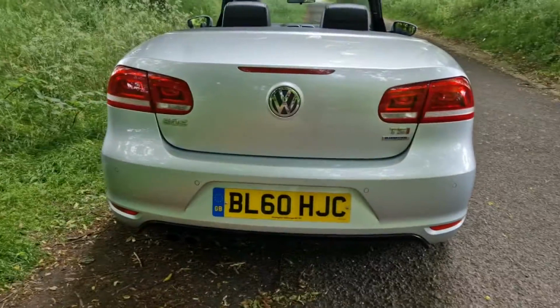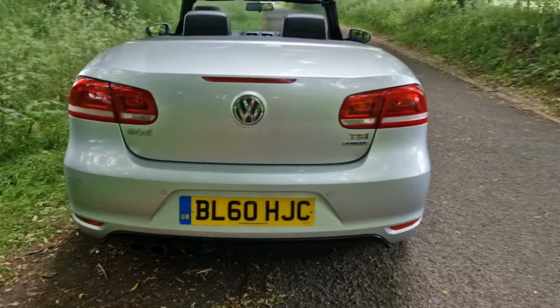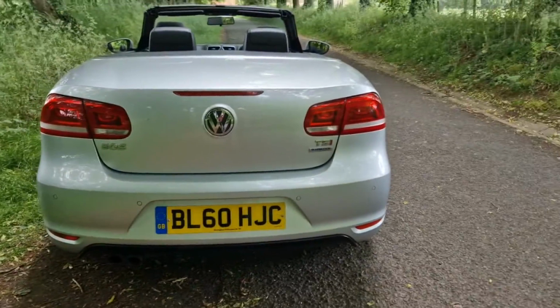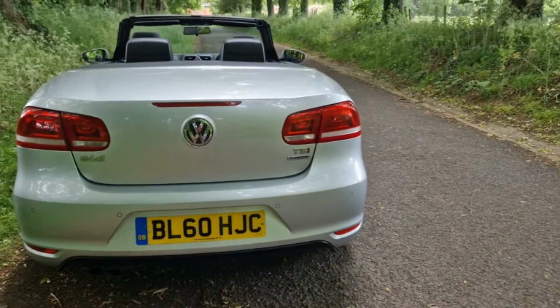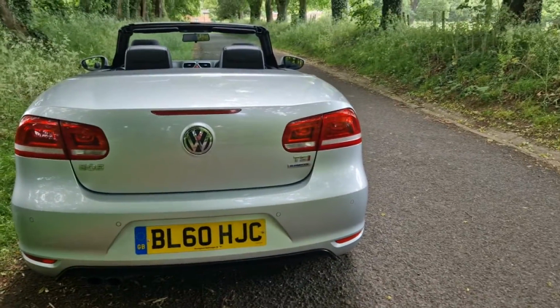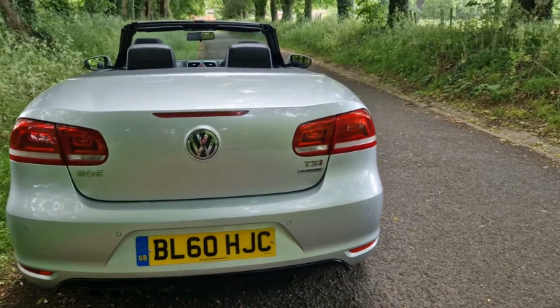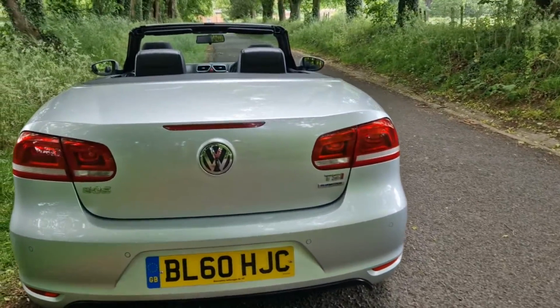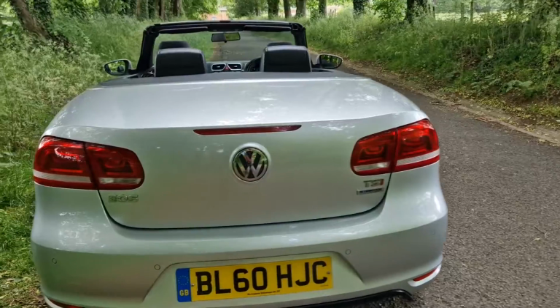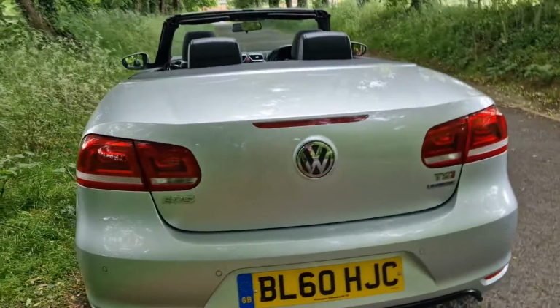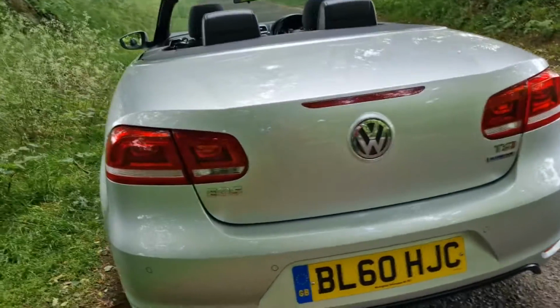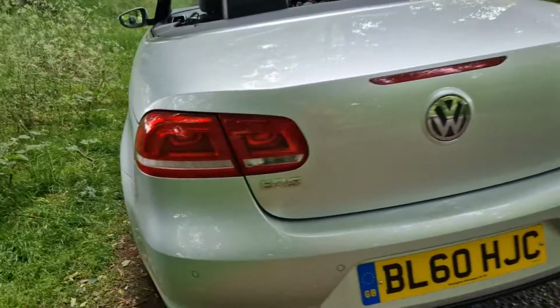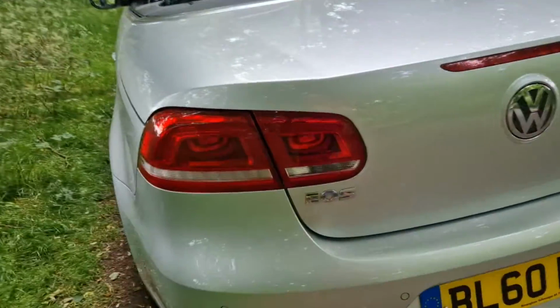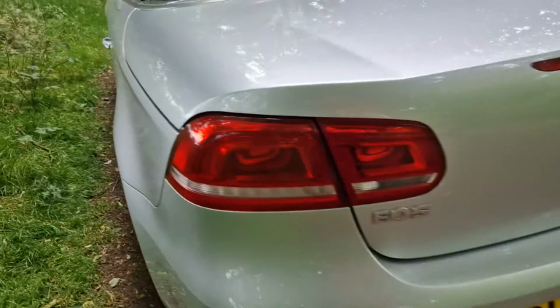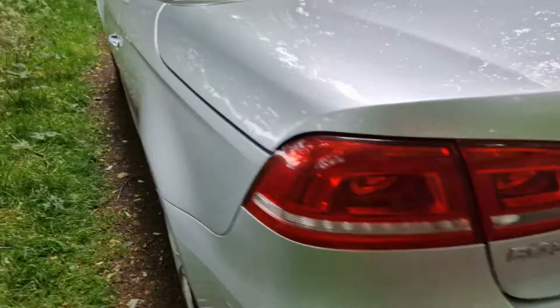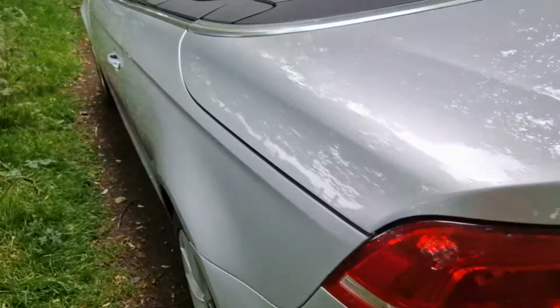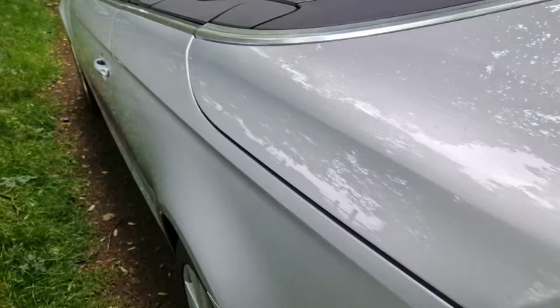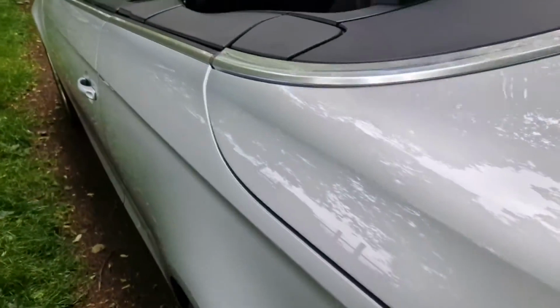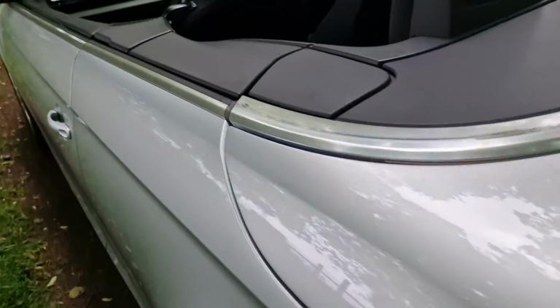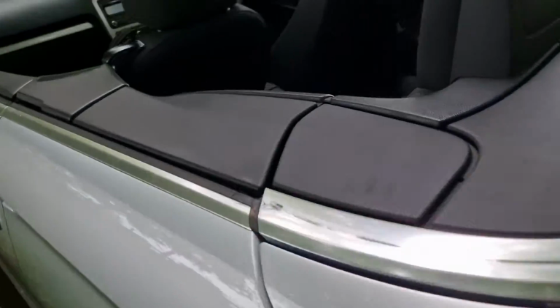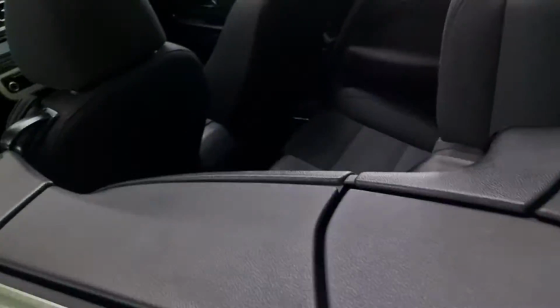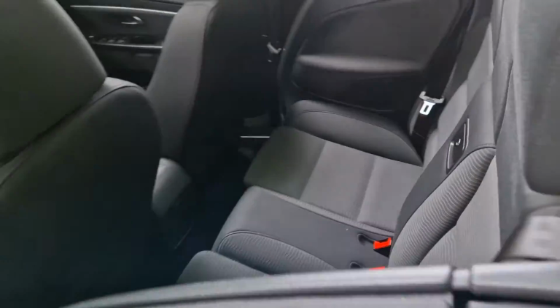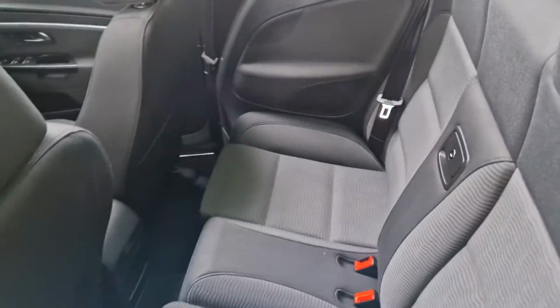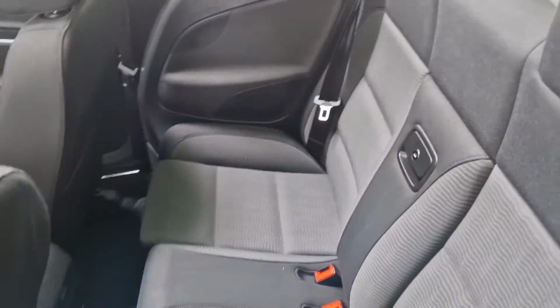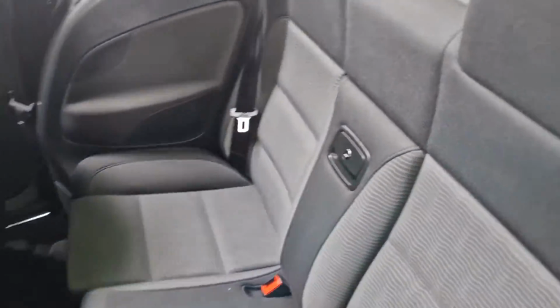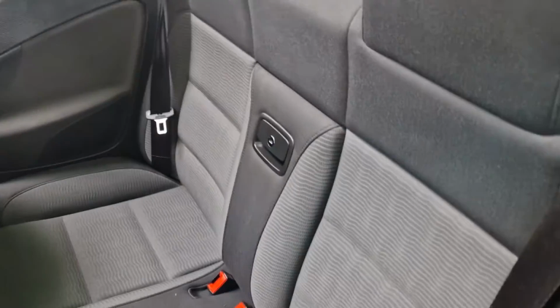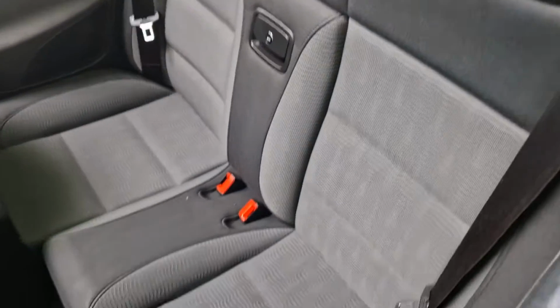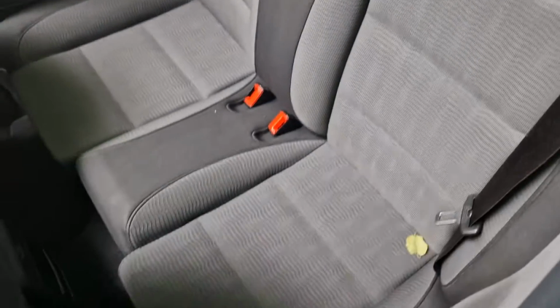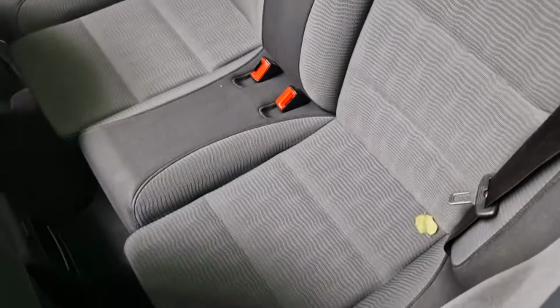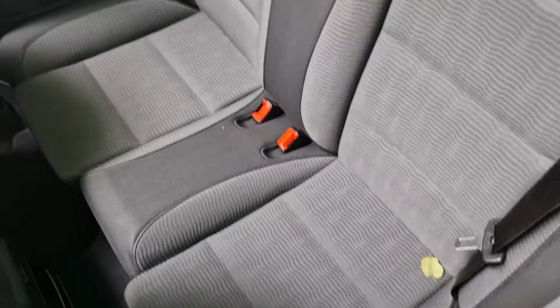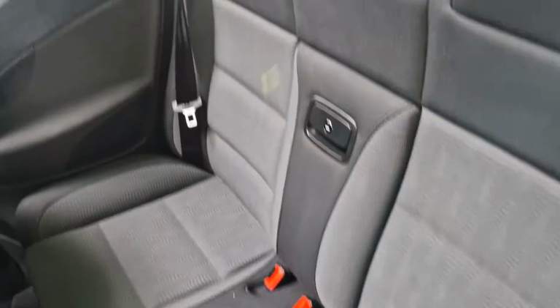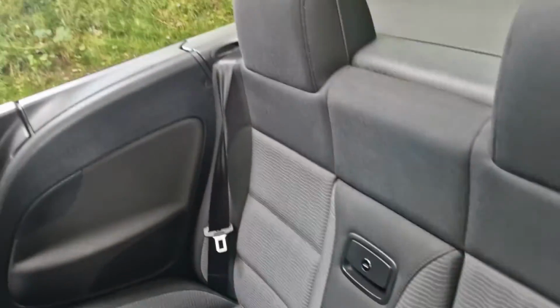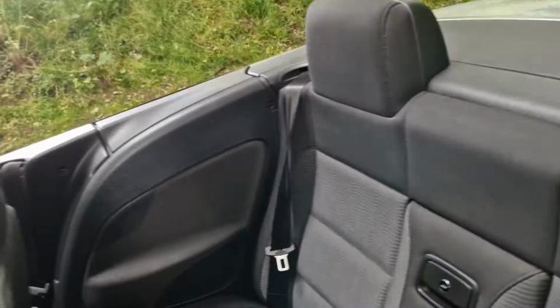With the park sensors, all the power roof, the Blue Motion model, and as you can see, it's in fabulous order — very, very well cared for car.